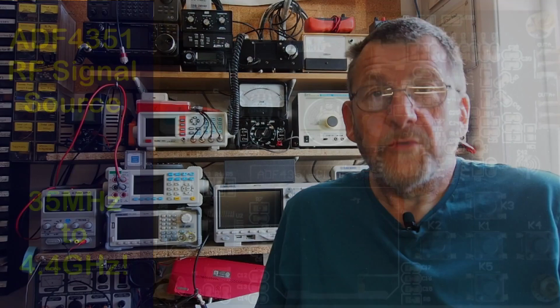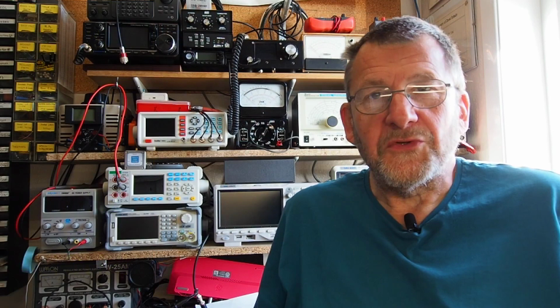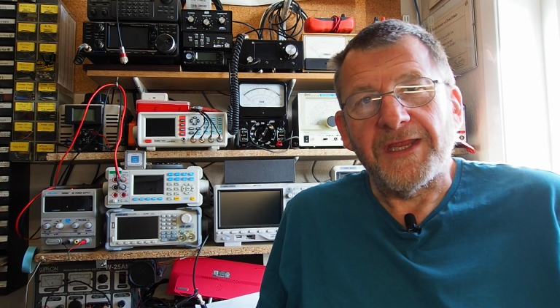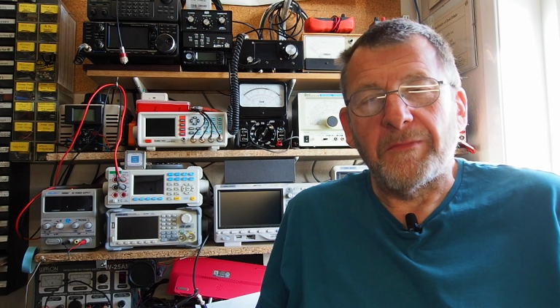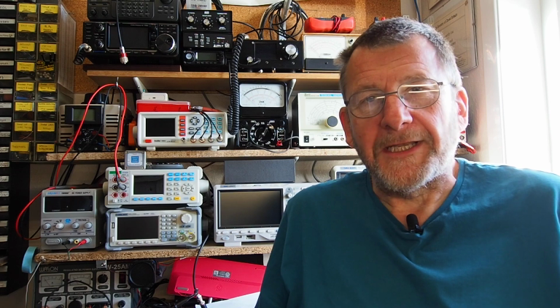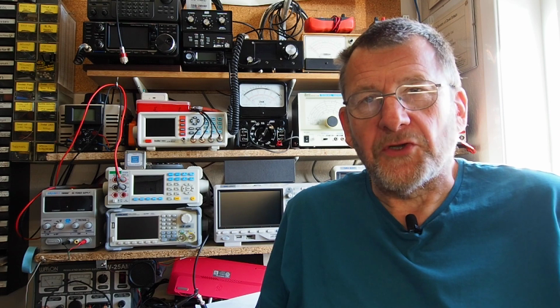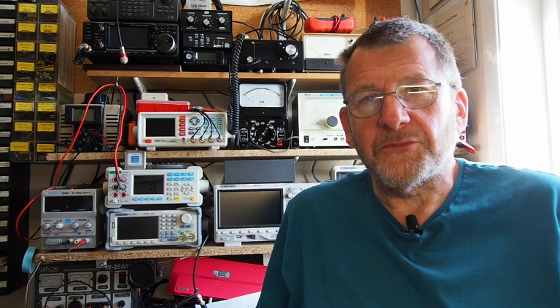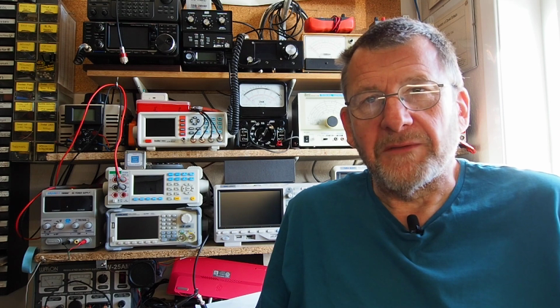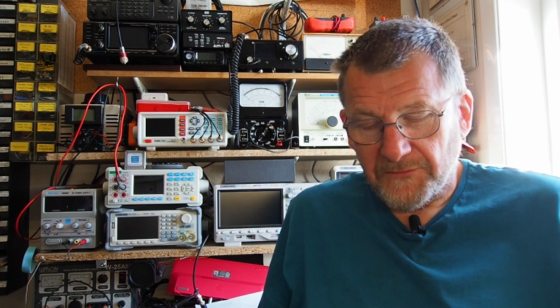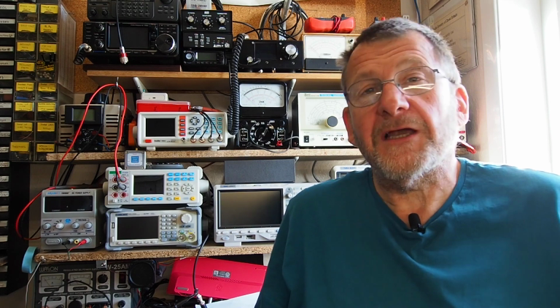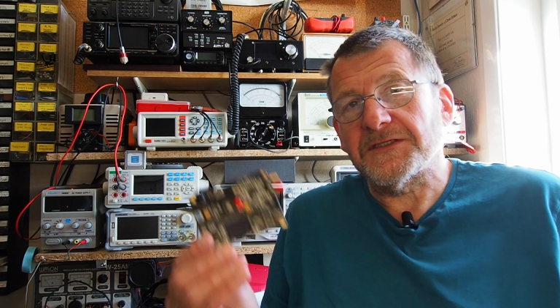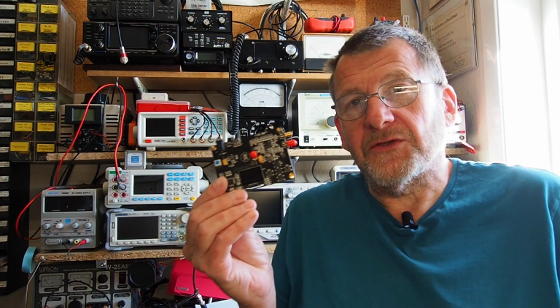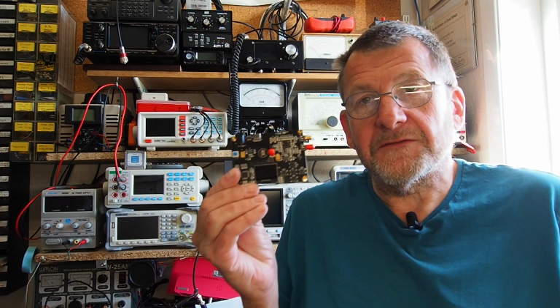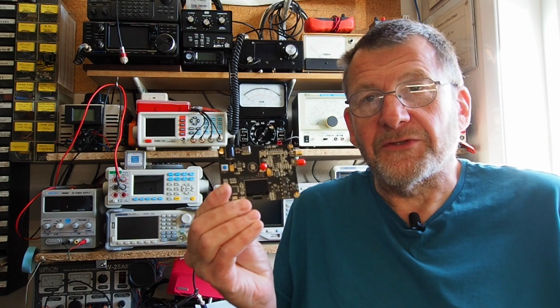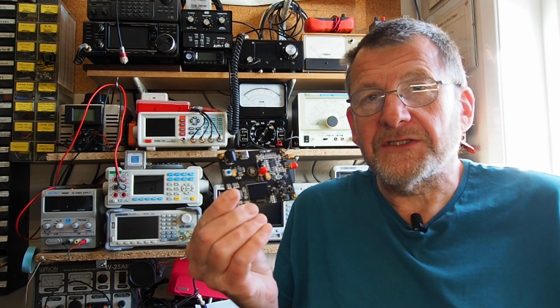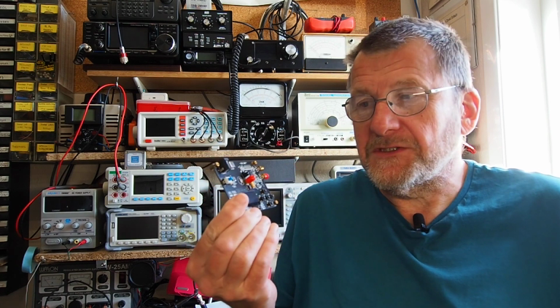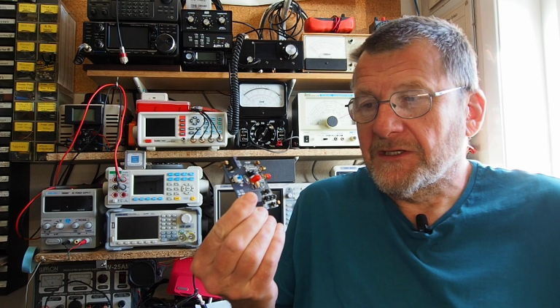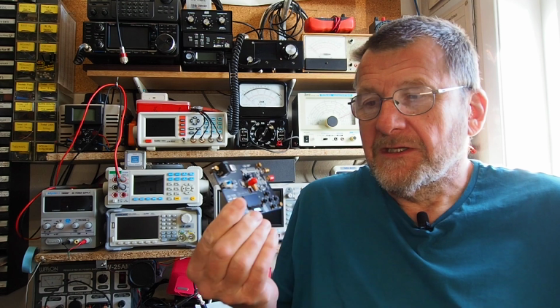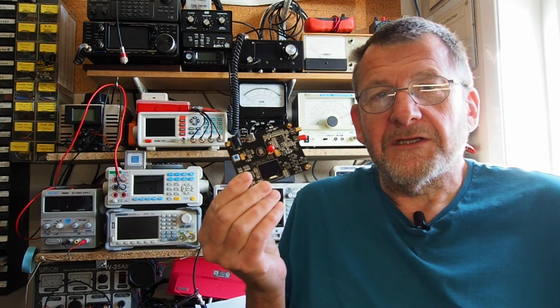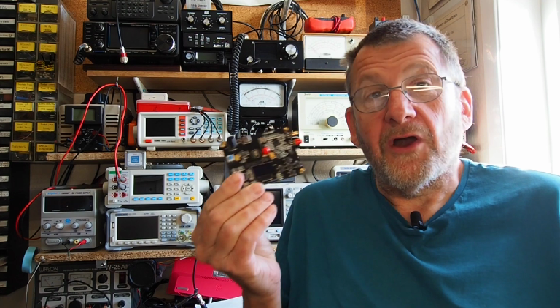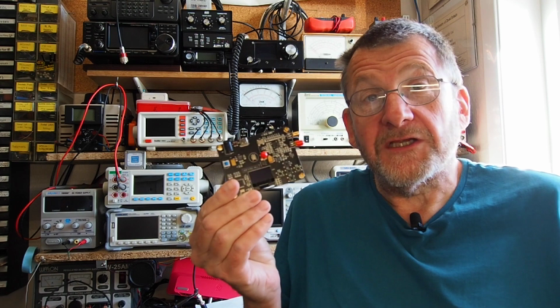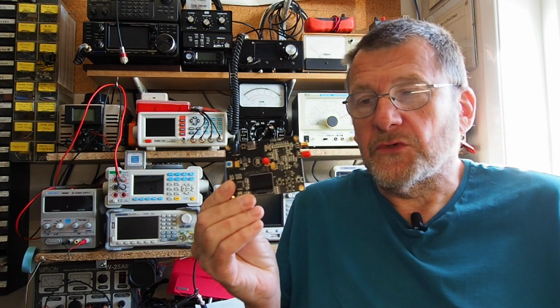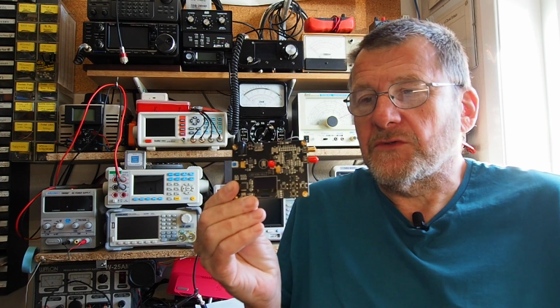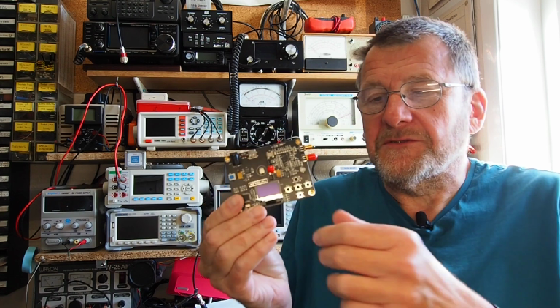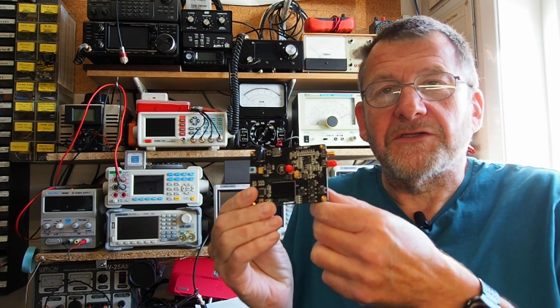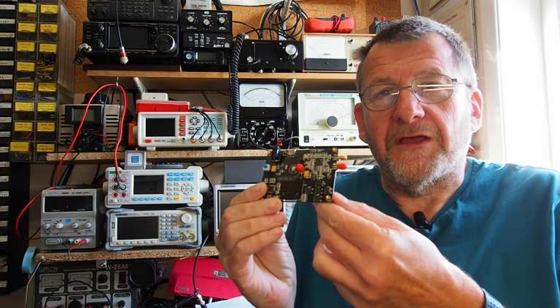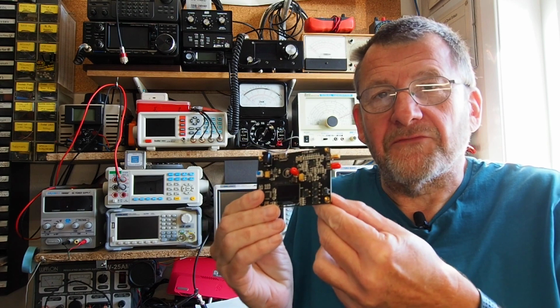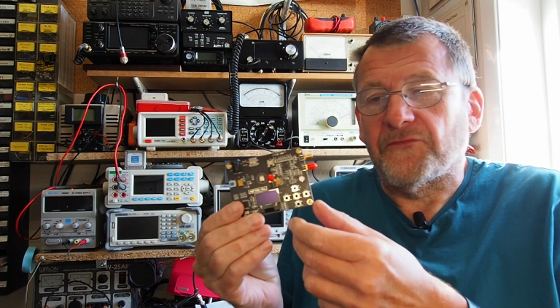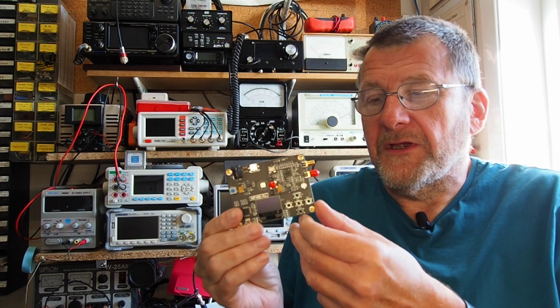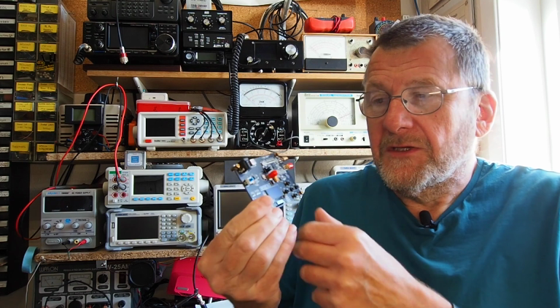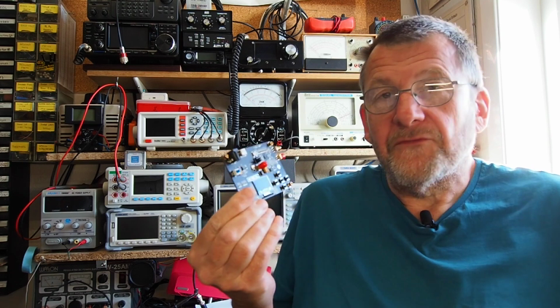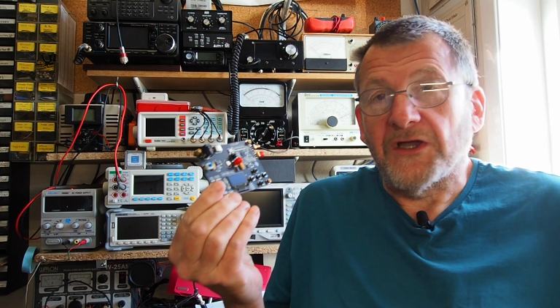Welcome to another video from Lockdown Electronics with me Bill. This time we're going to take a look at this little device, which is an RF signal source or signal generator that I've got from China.